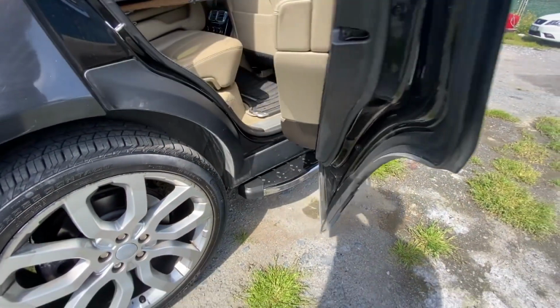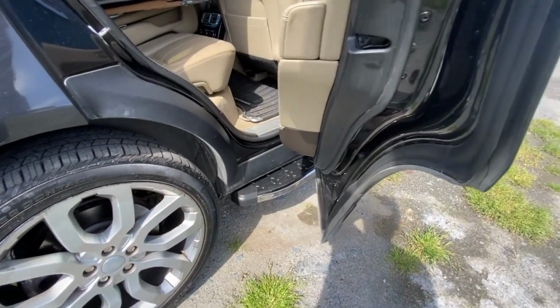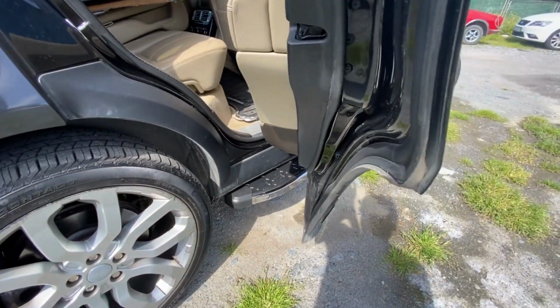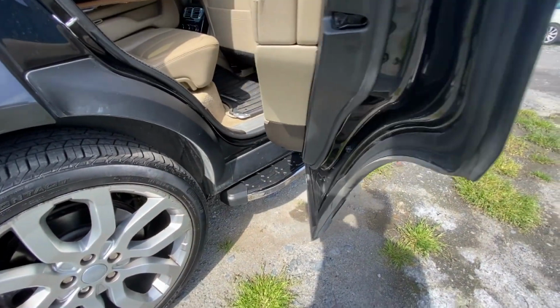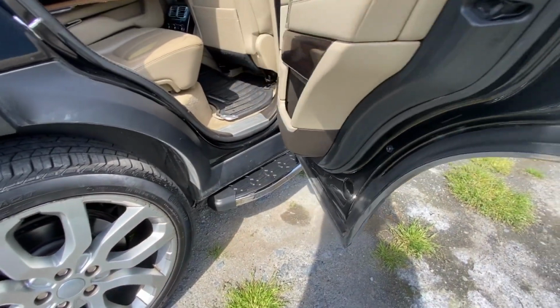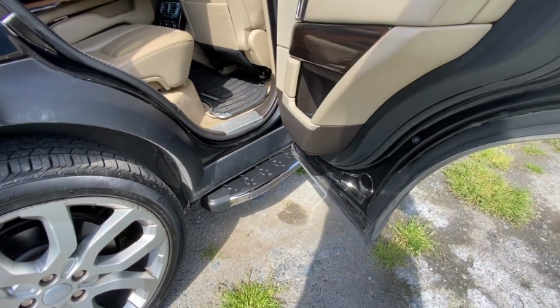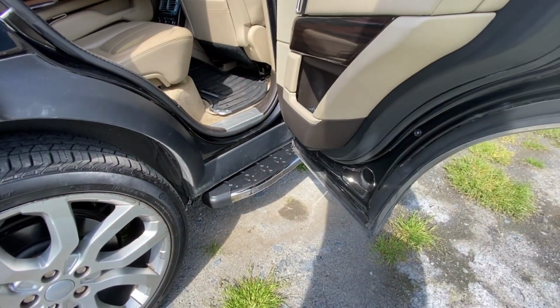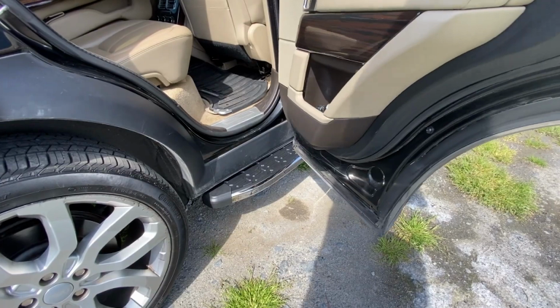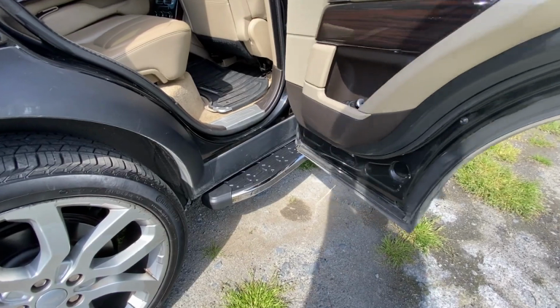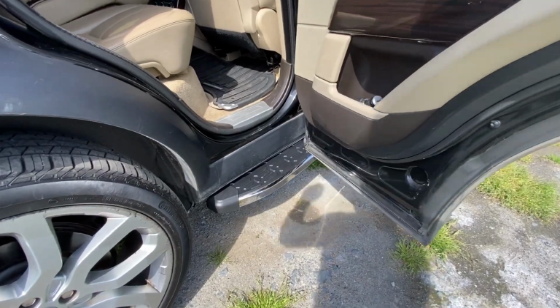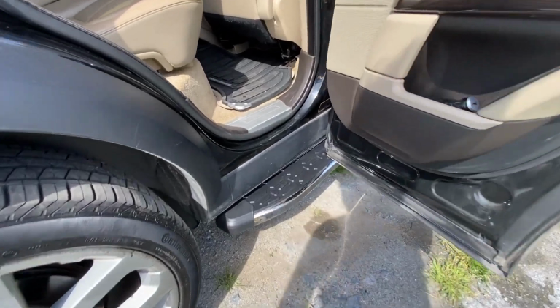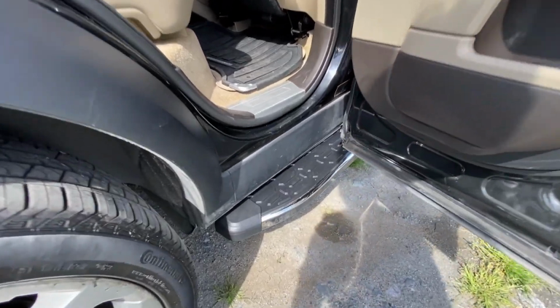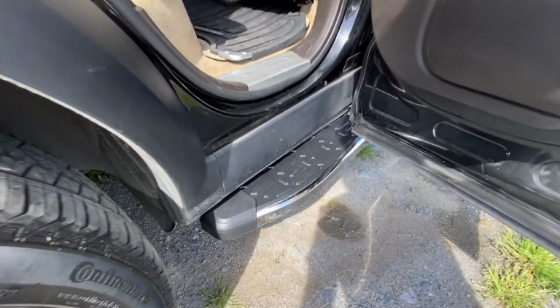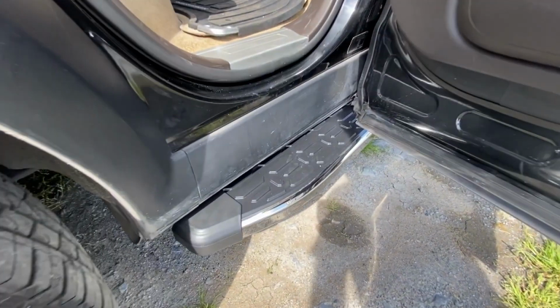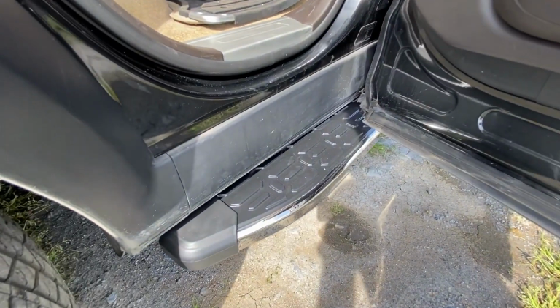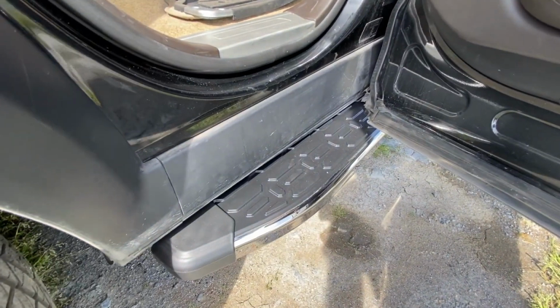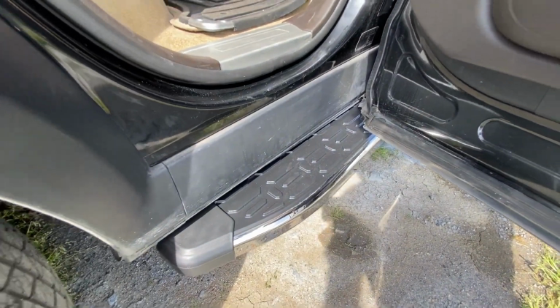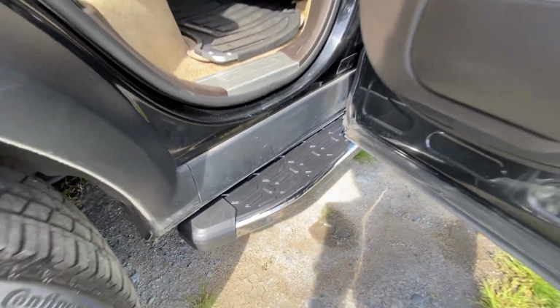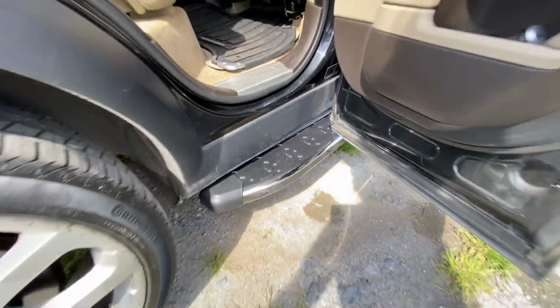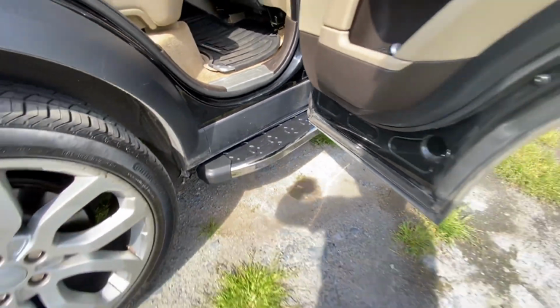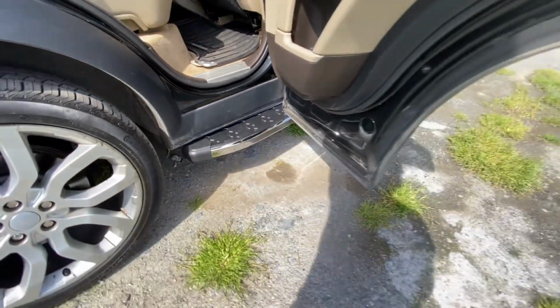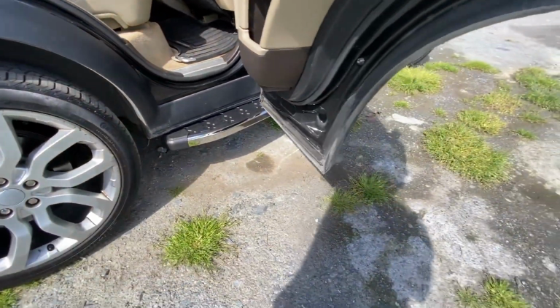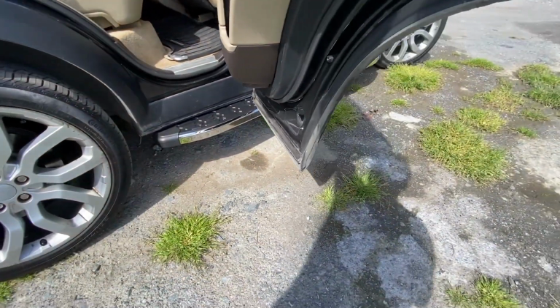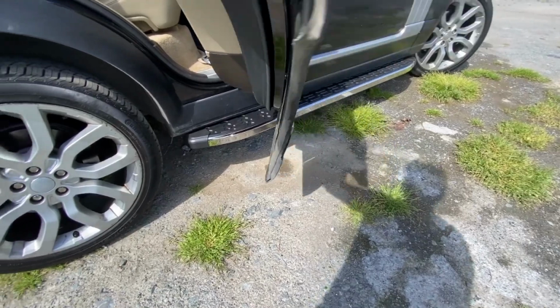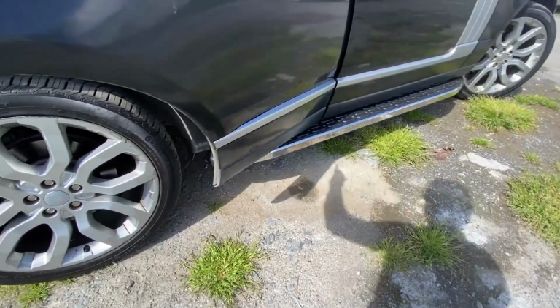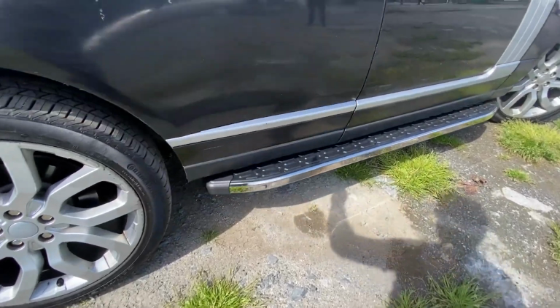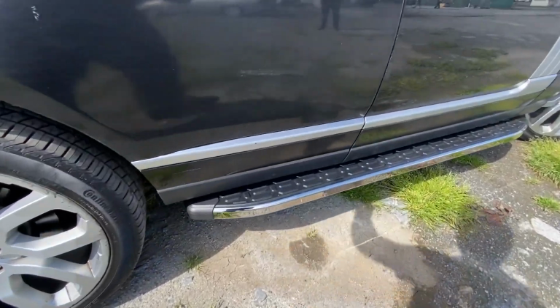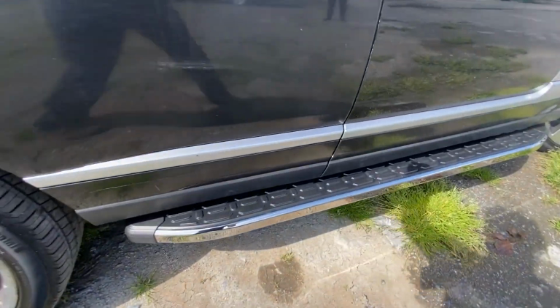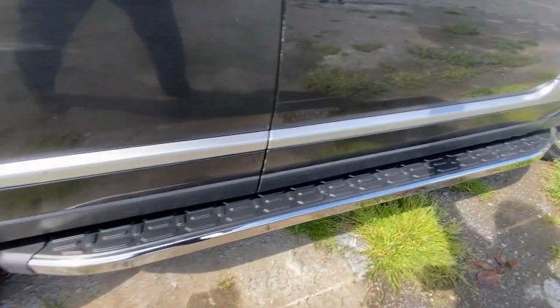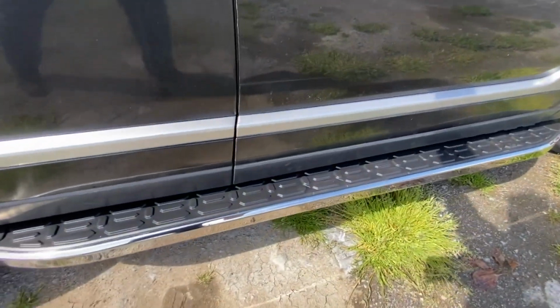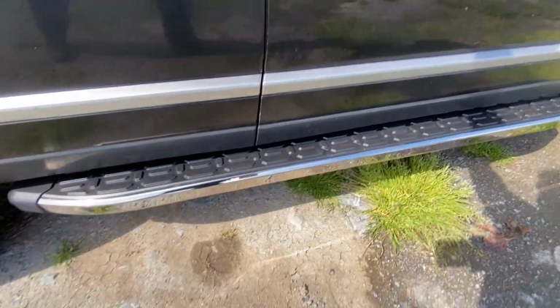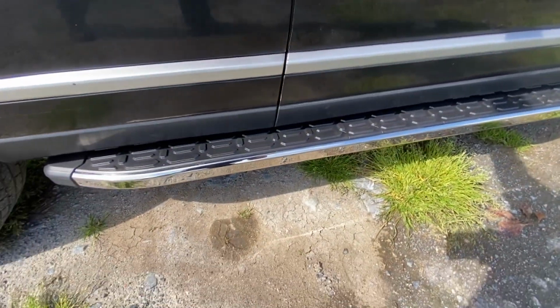There are chrome details on the profile edges of the product. You can also order our other model sidesteps from our company. The side corners of the sidesteps are plastic.